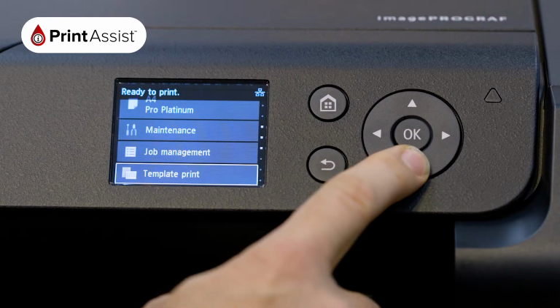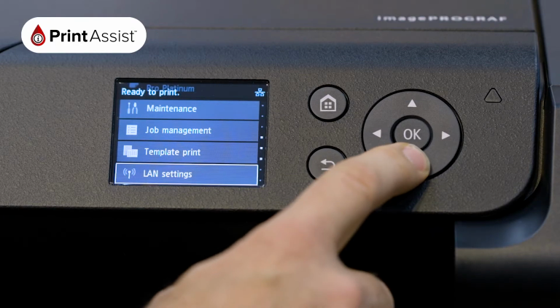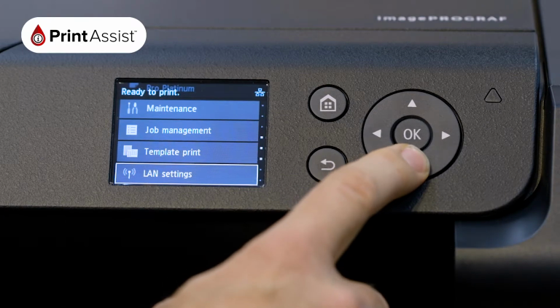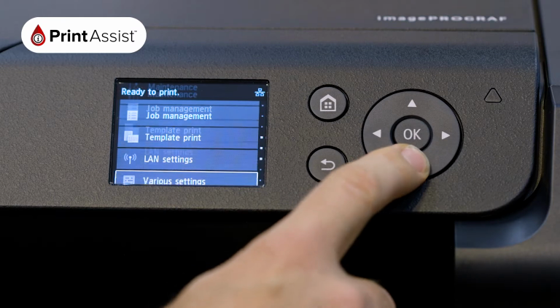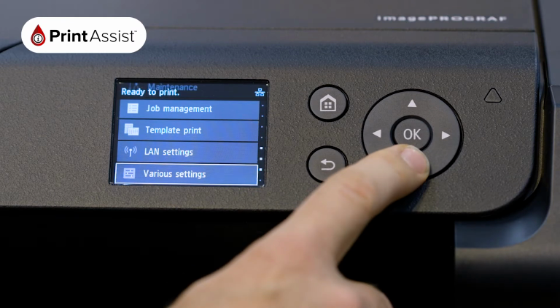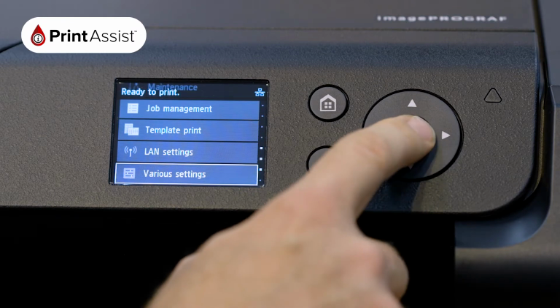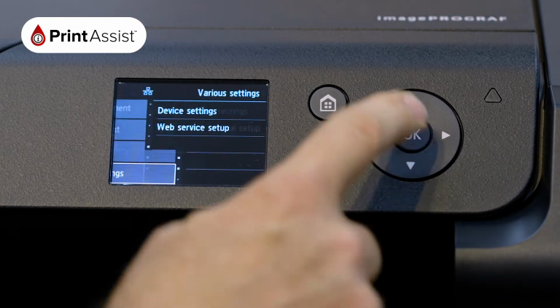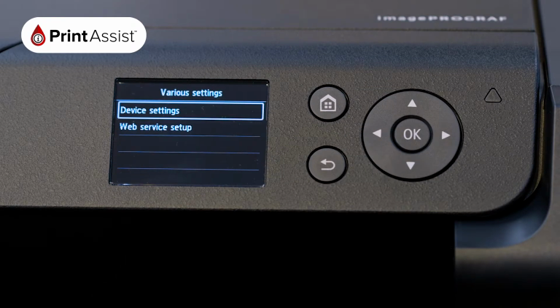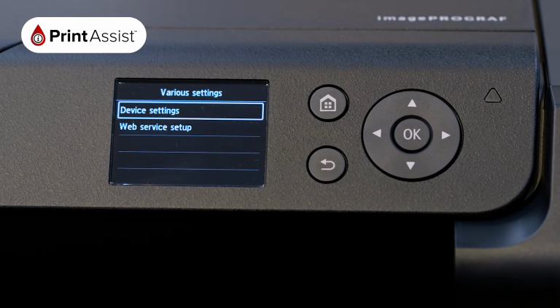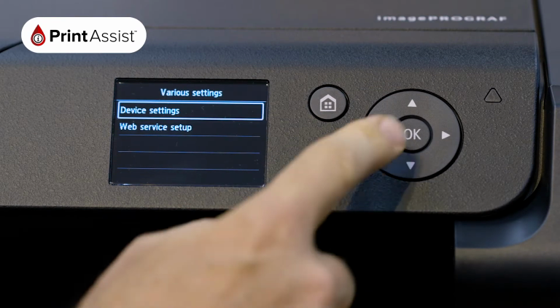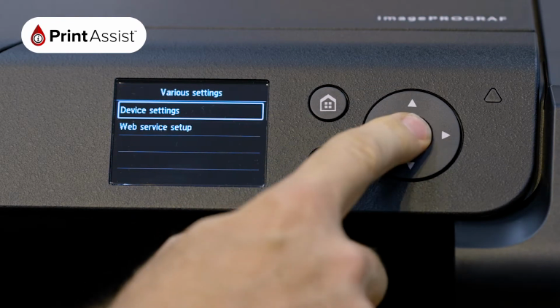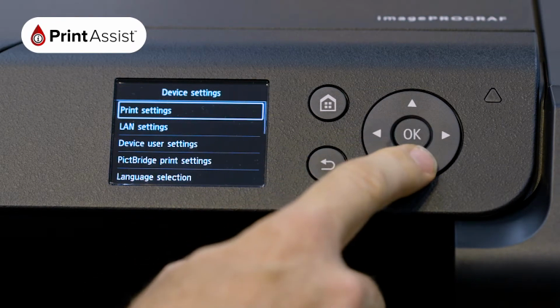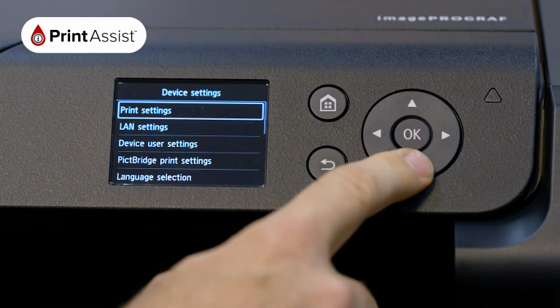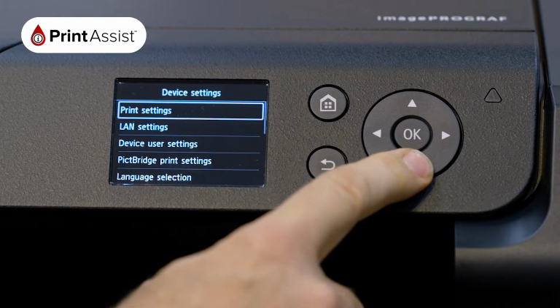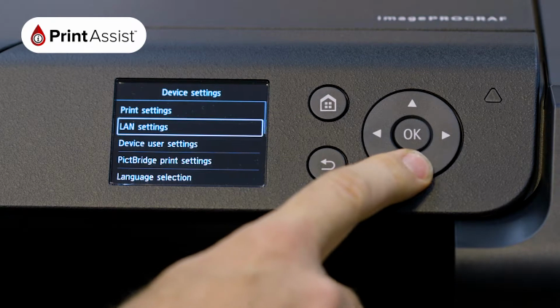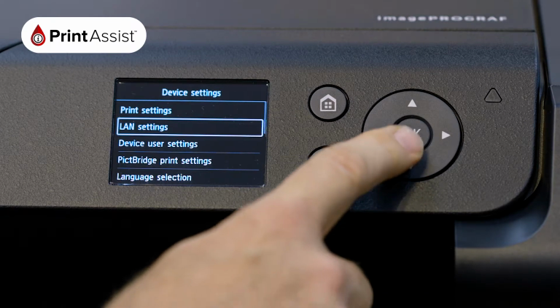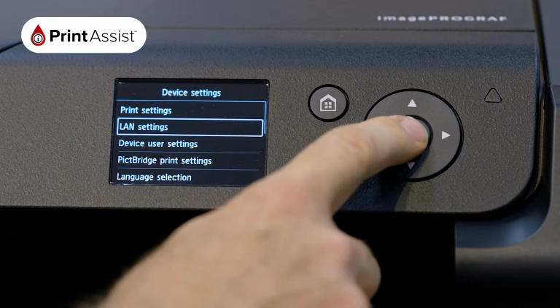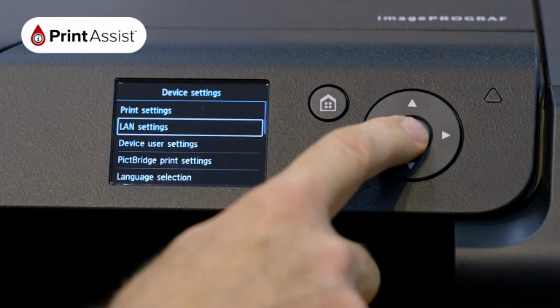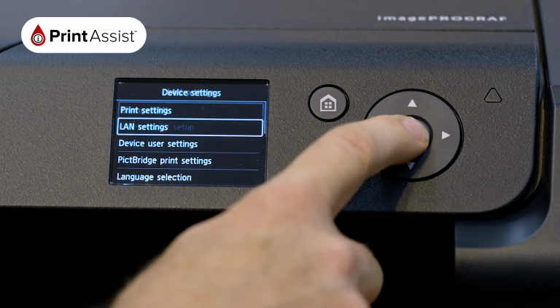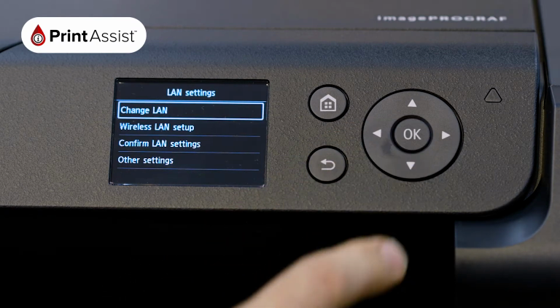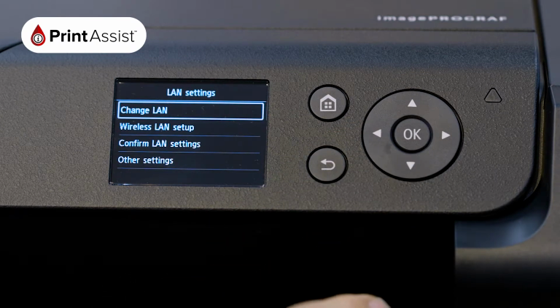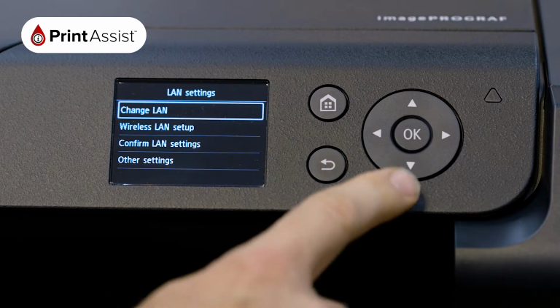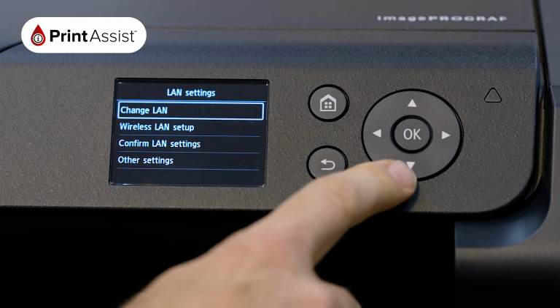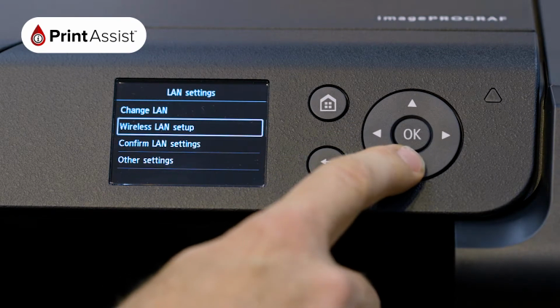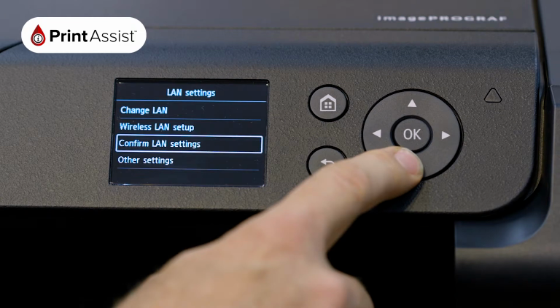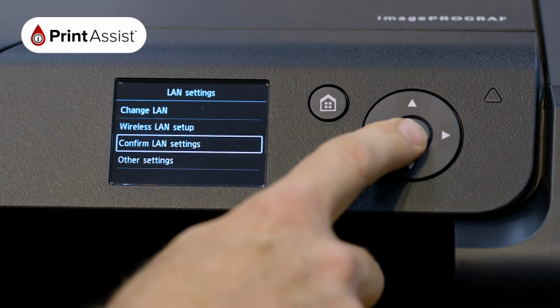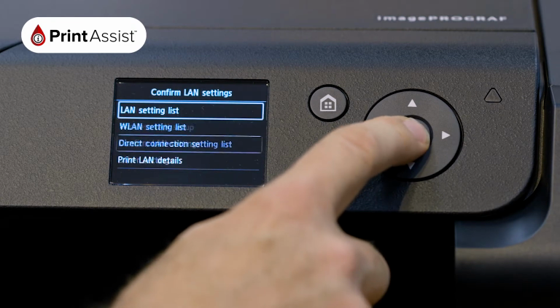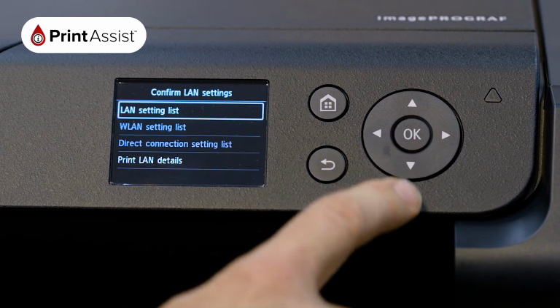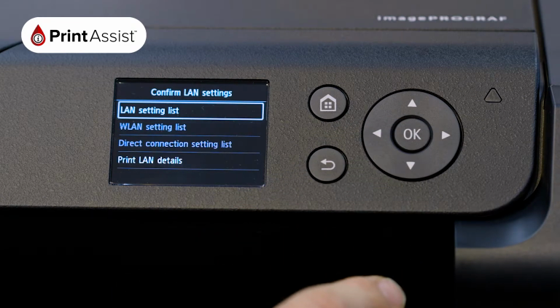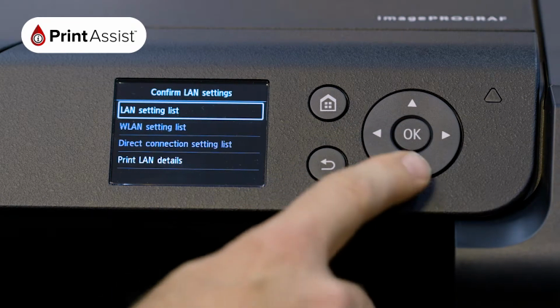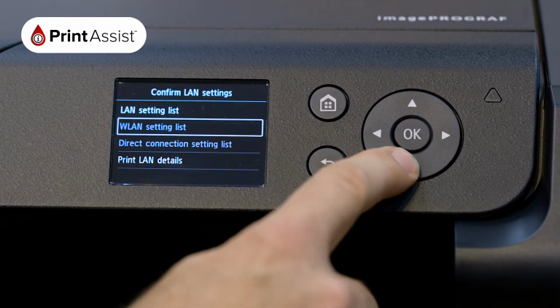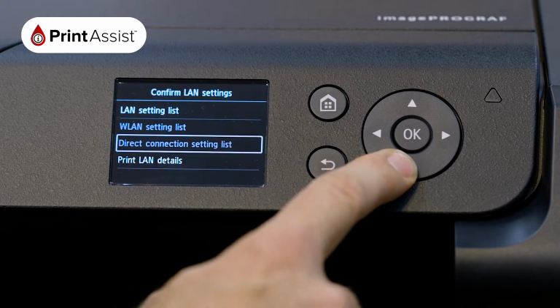Scroll down to the various settings menu and then choose device settings. From the next menu choose LAN settings, then confirm LAN settings. You can then select the print LAN settings option to print out your network details.